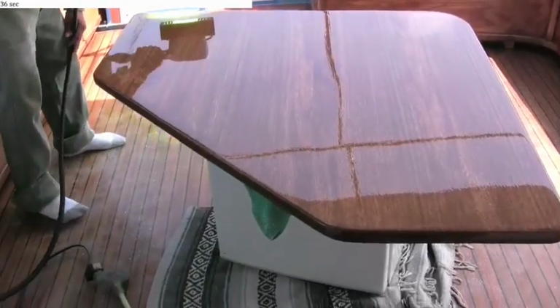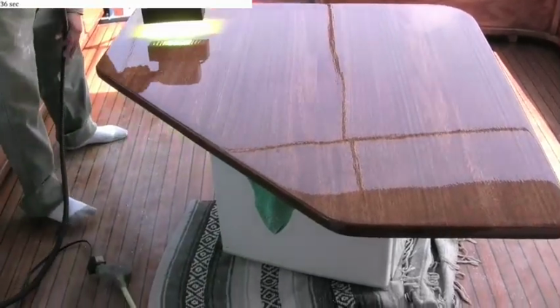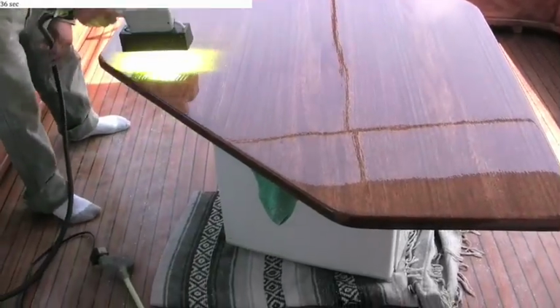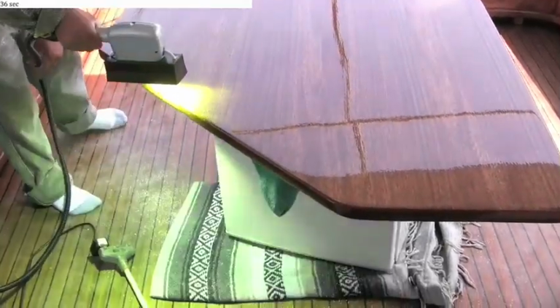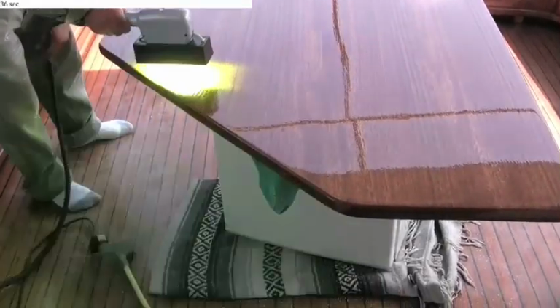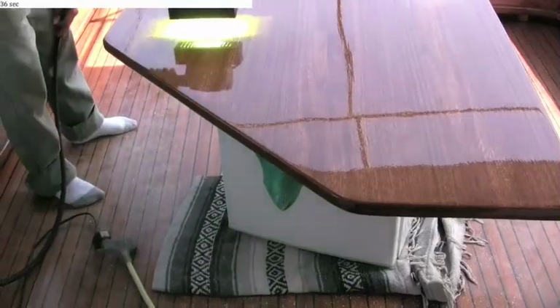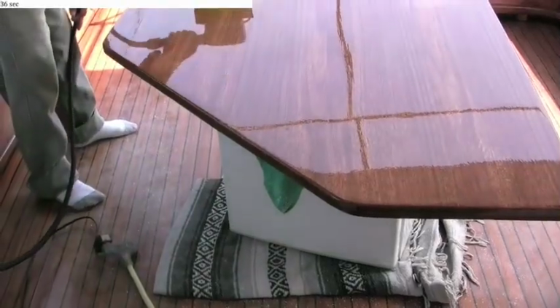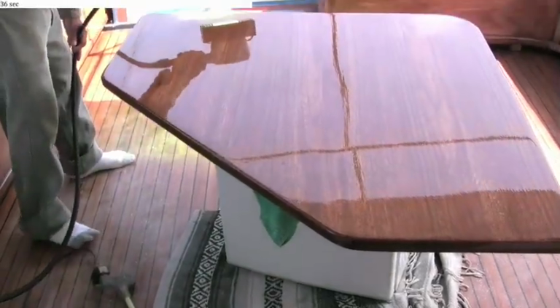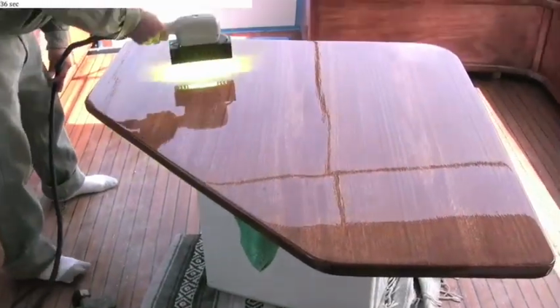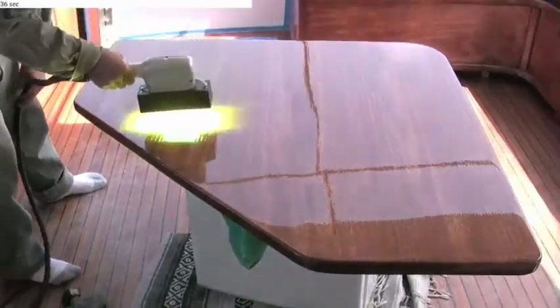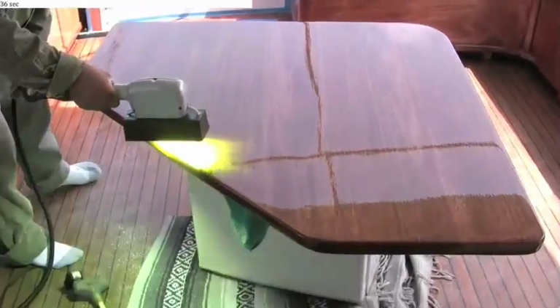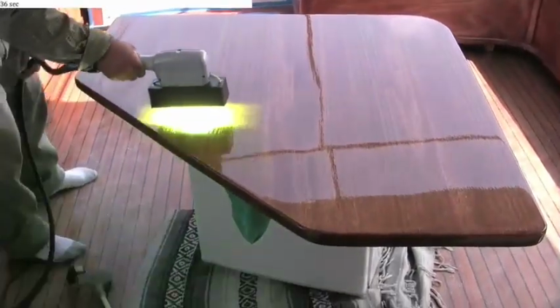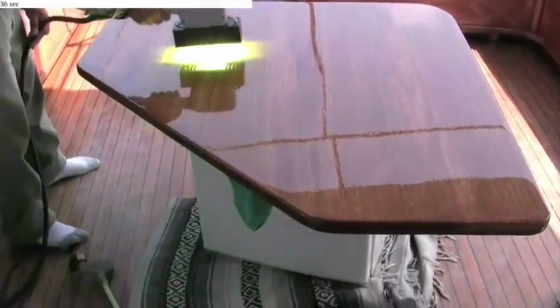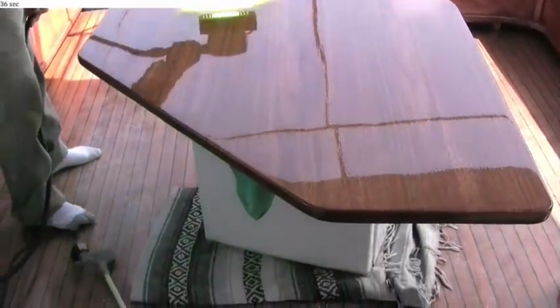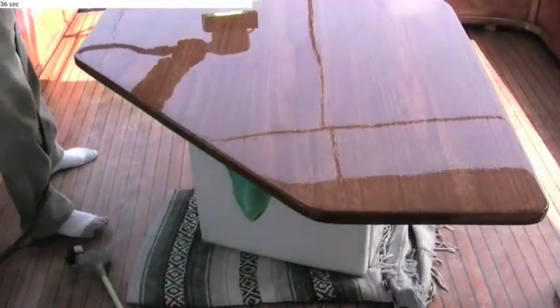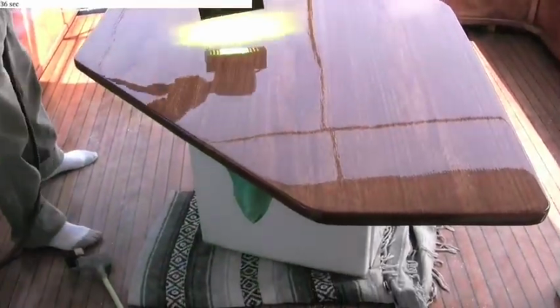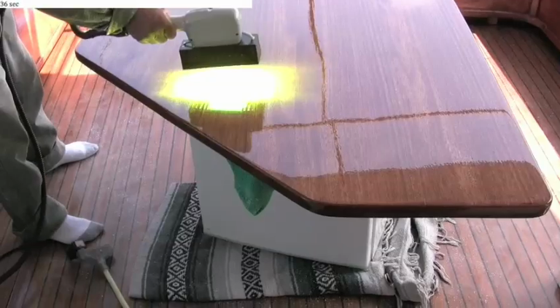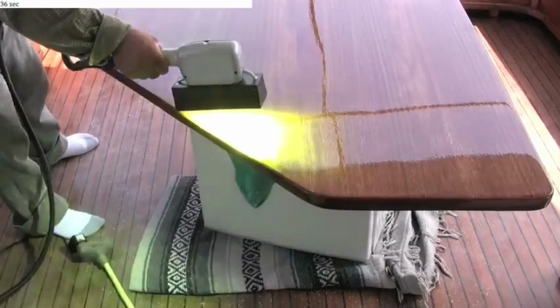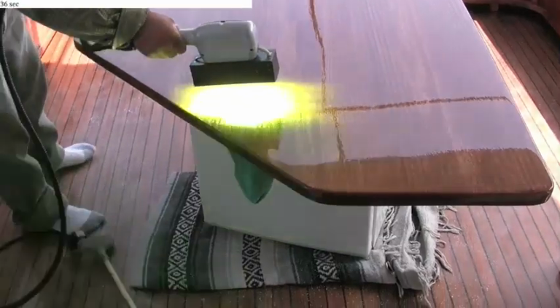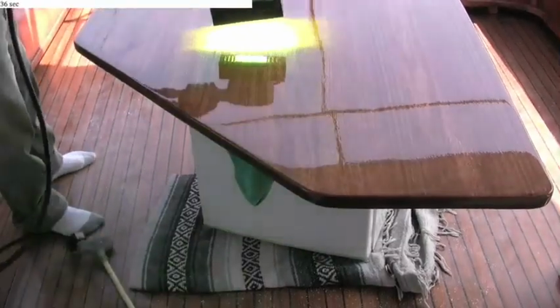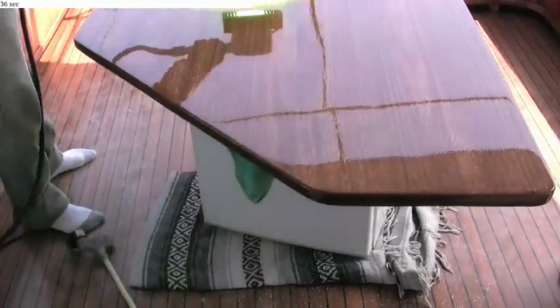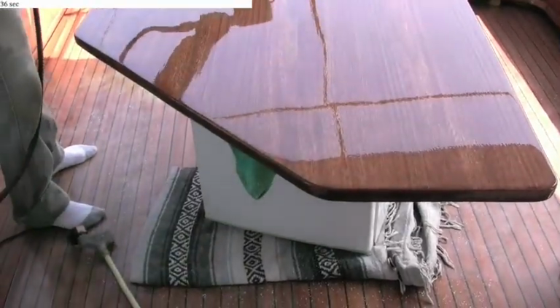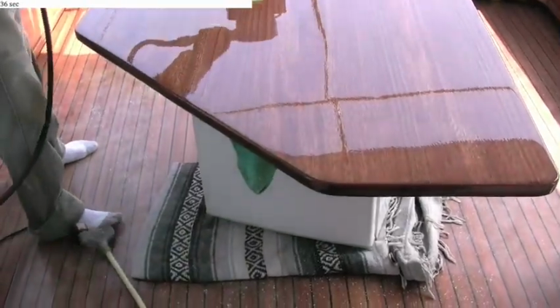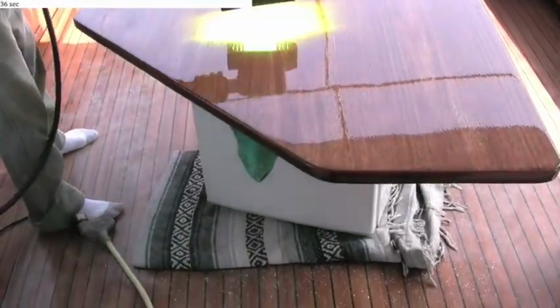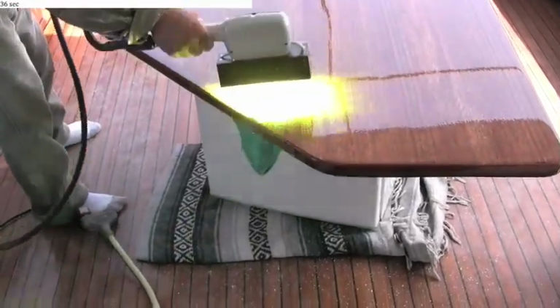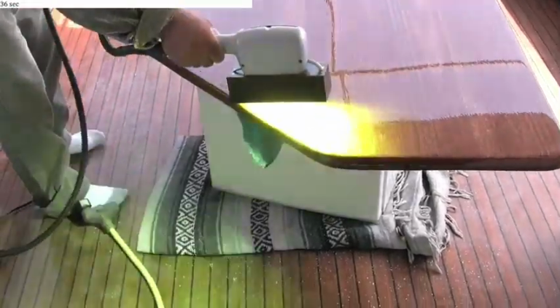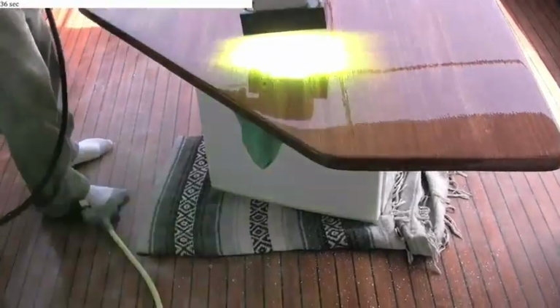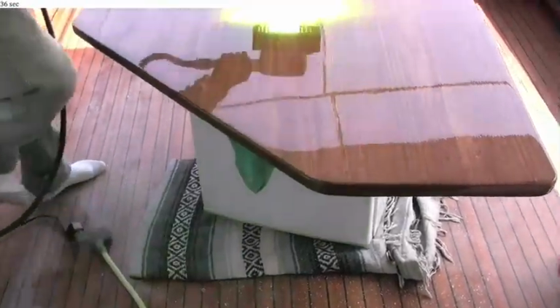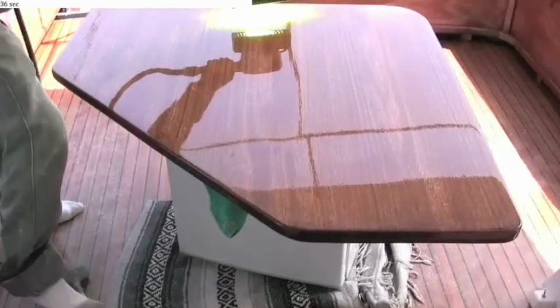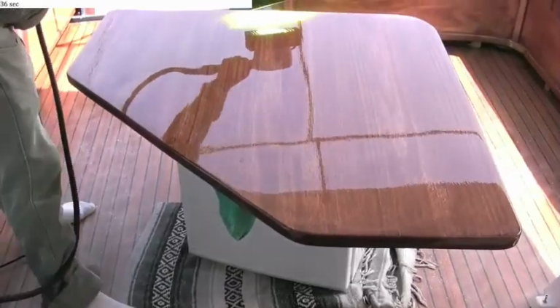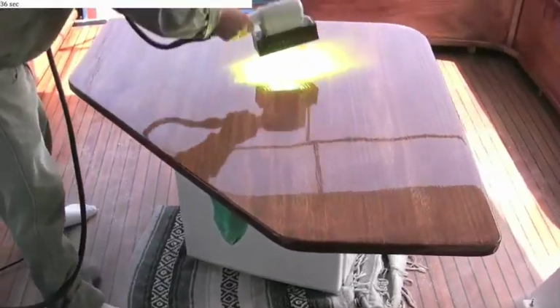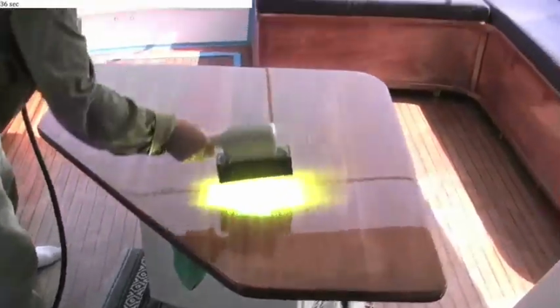Here you see the UV light being applied. It only takes a second to cure this coating, and we'll go over it twice here.